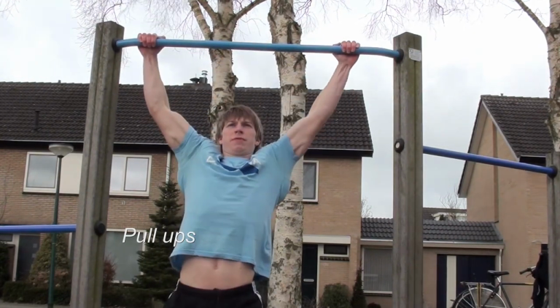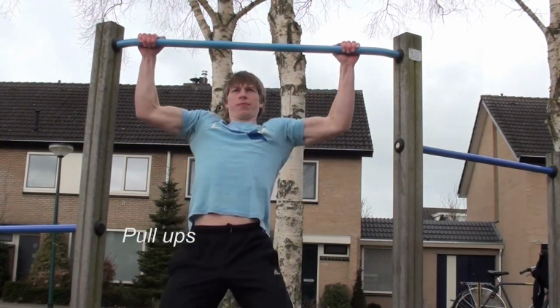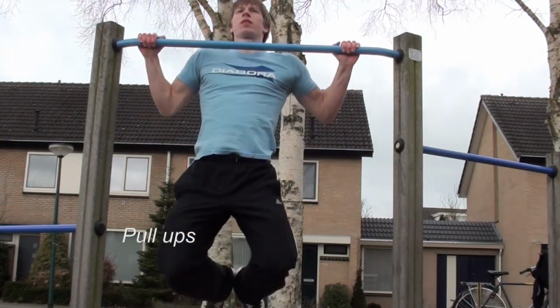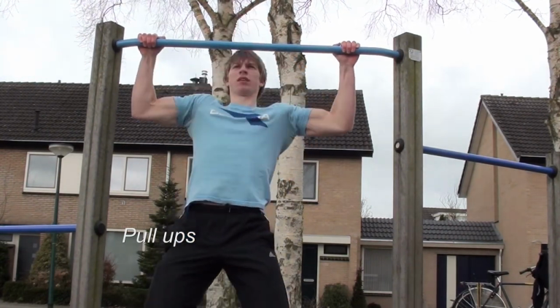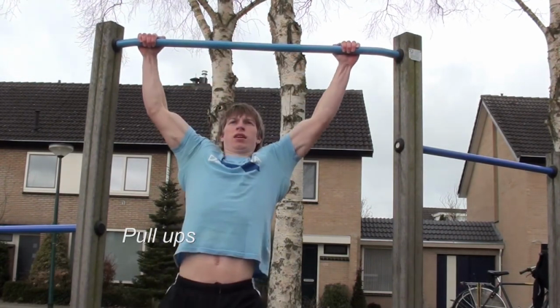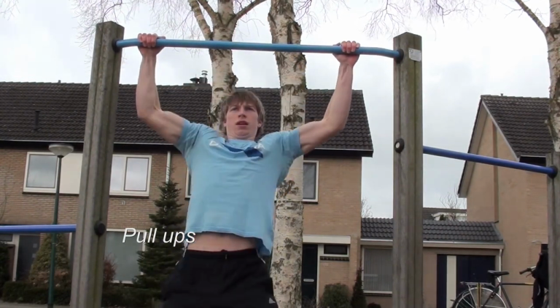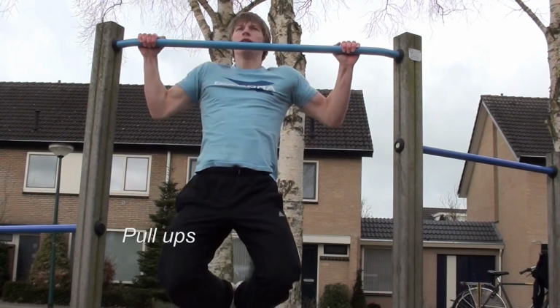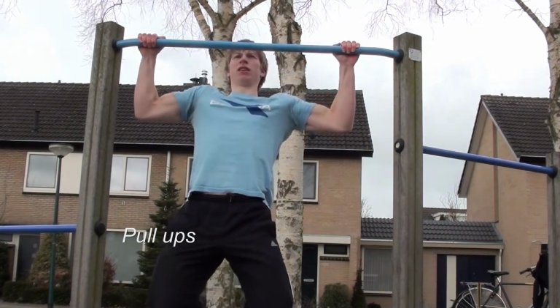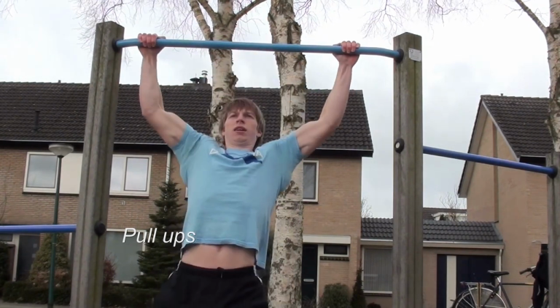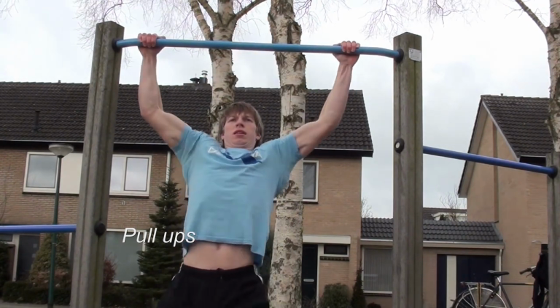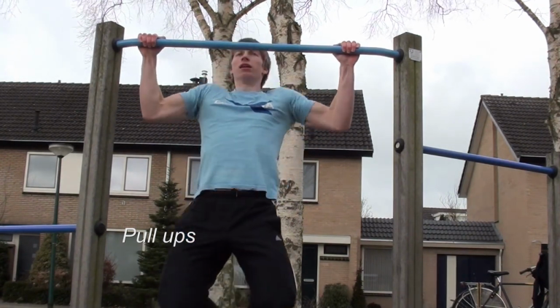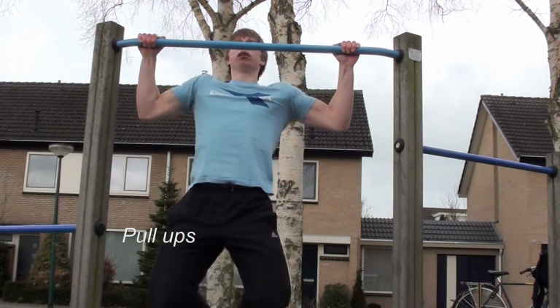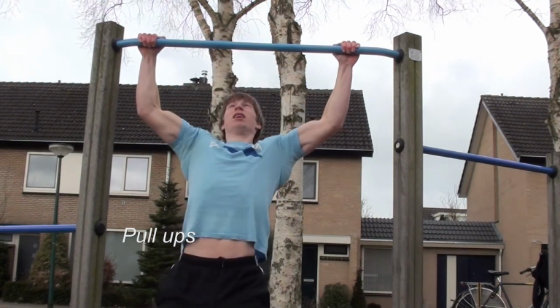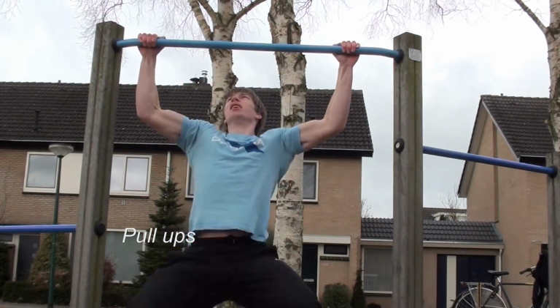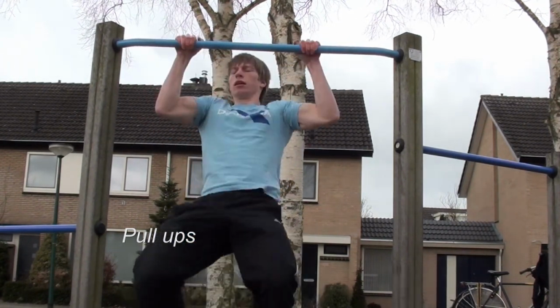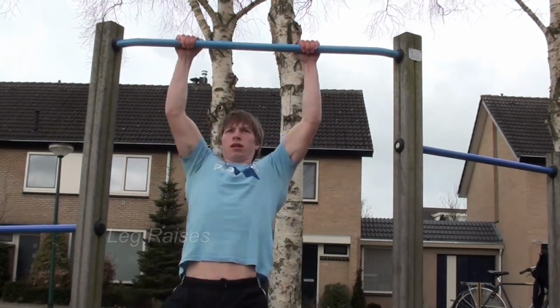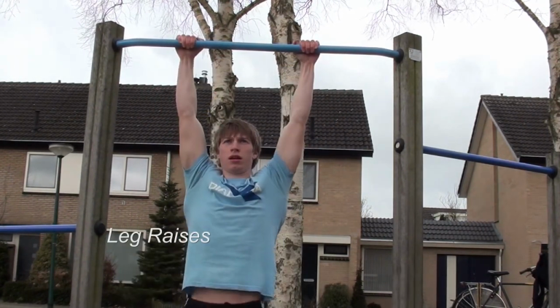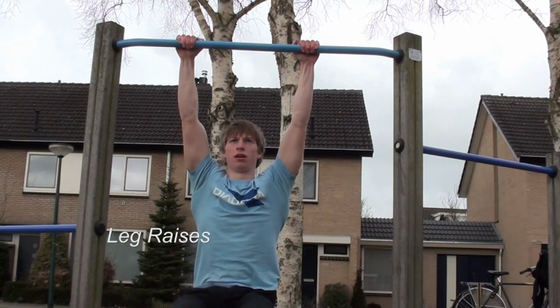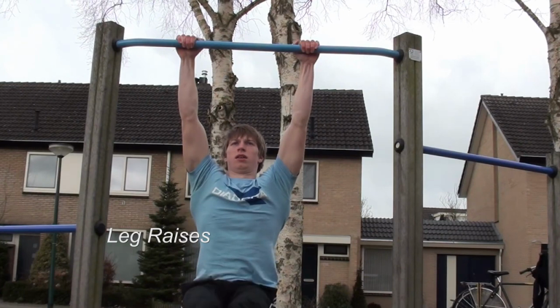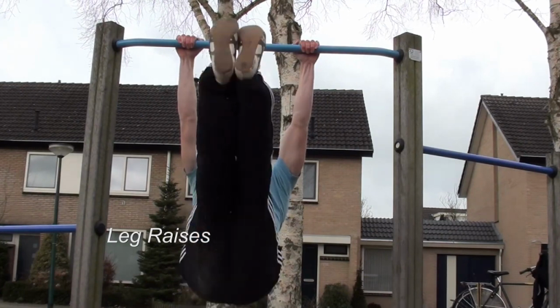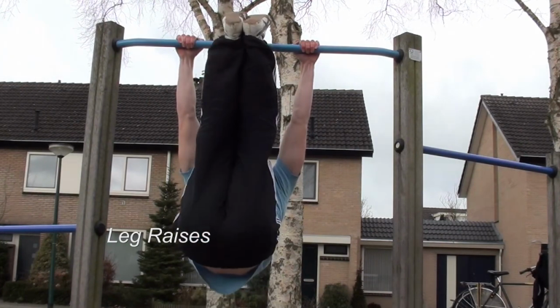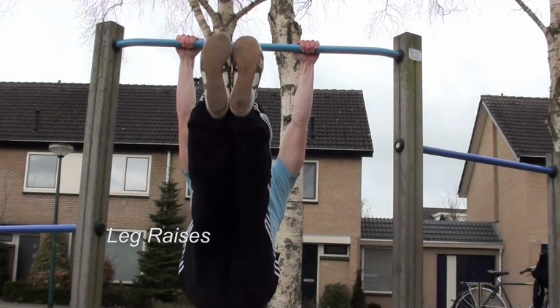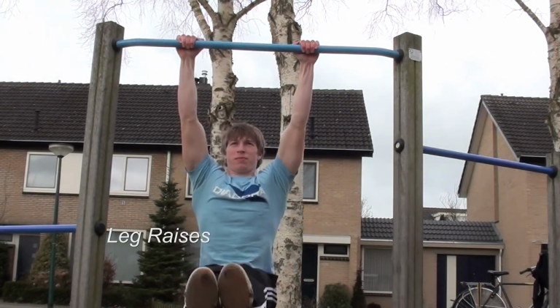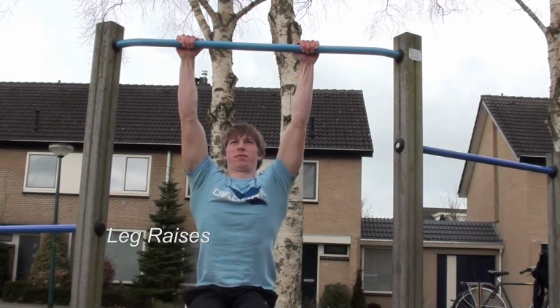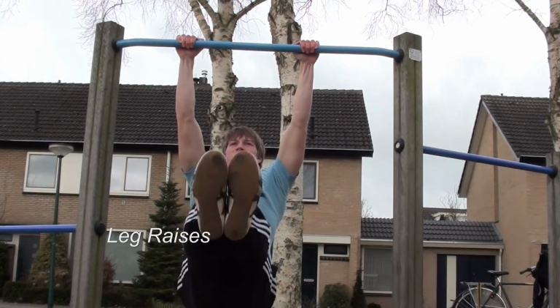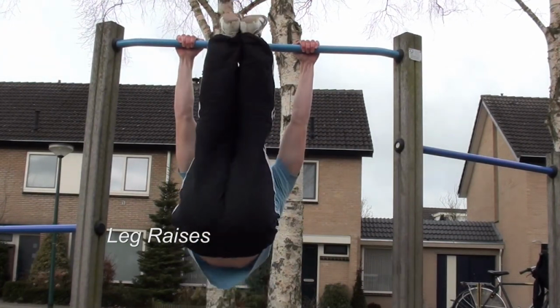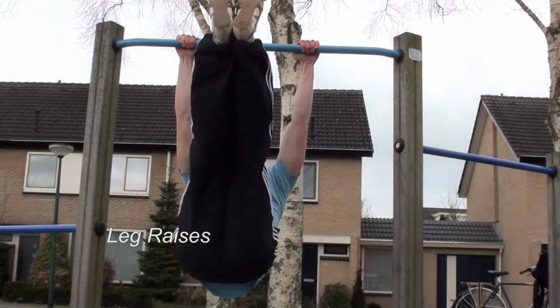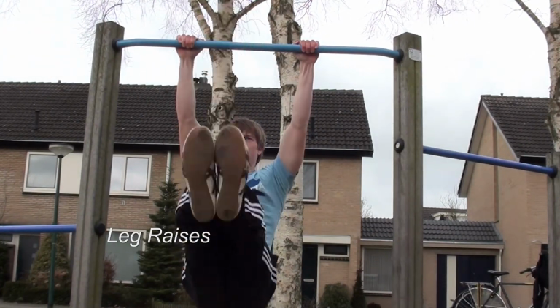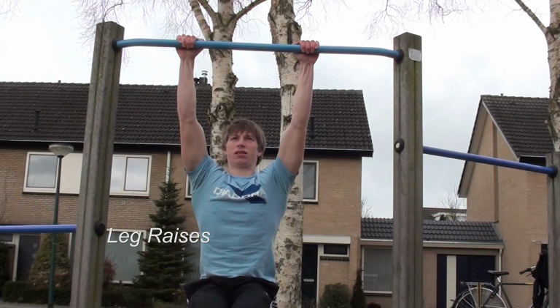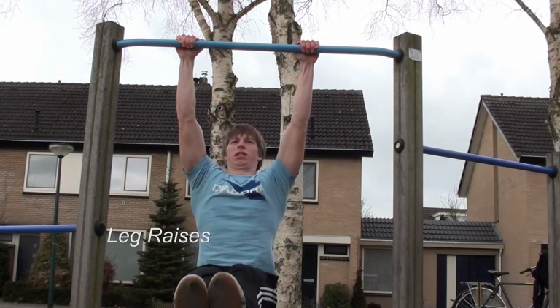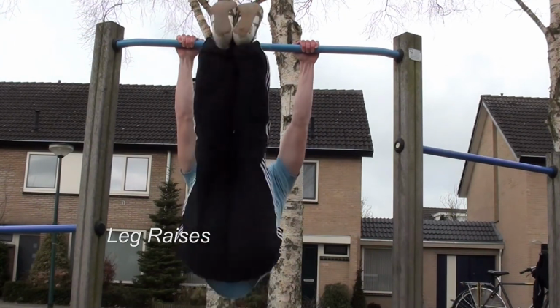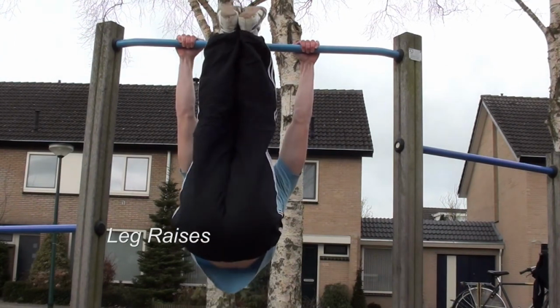The first exercise is a pull-up performed on a pull-up bar that is actually made for kids, but for some reason they make very high pull-up bars as well, and I really don't know how those small kids can actually get up there.